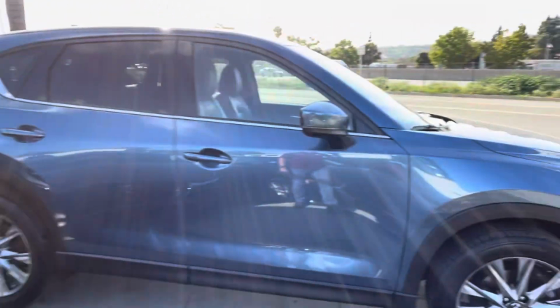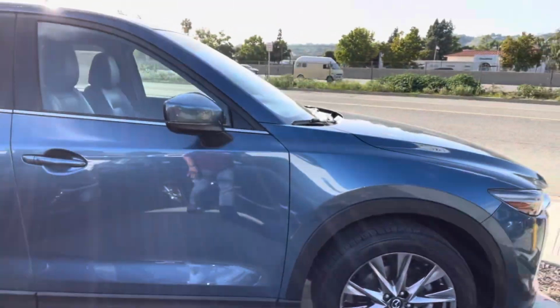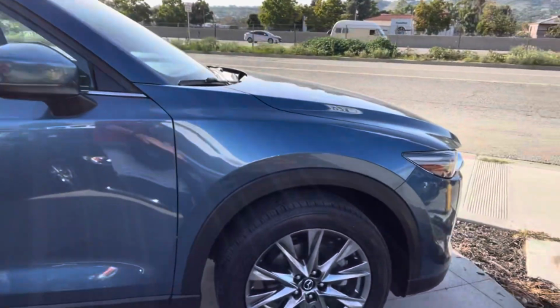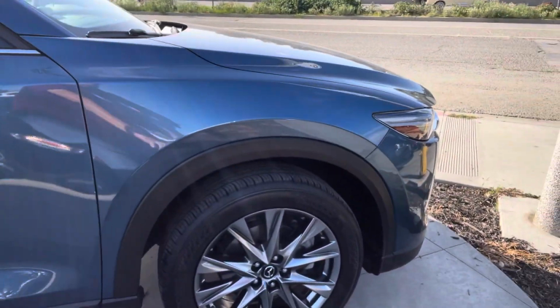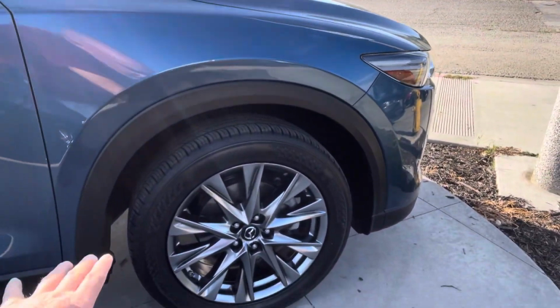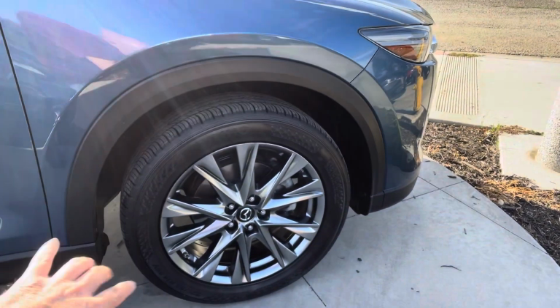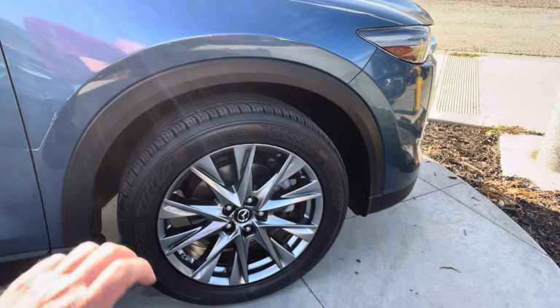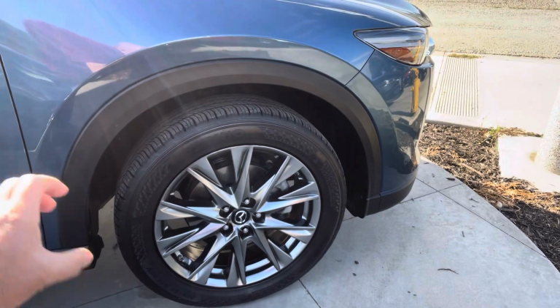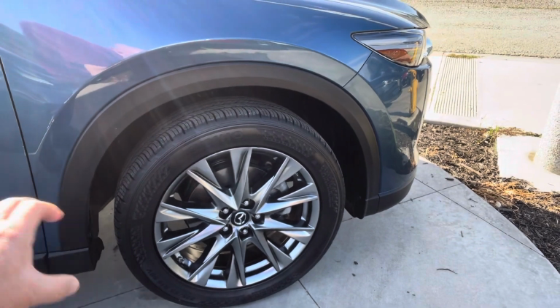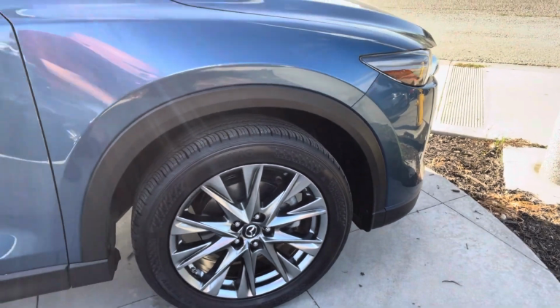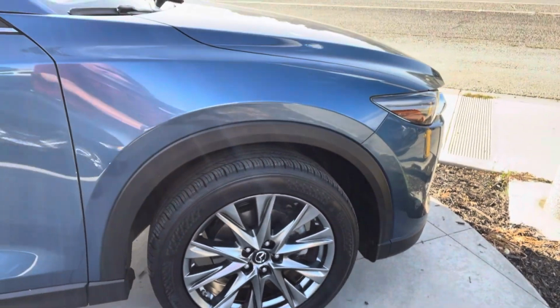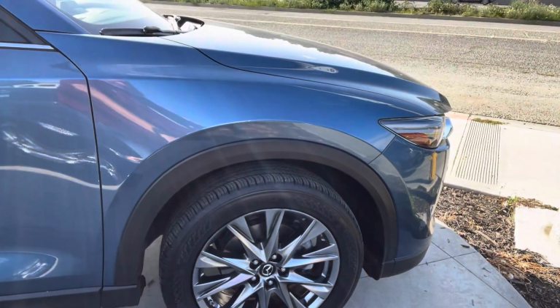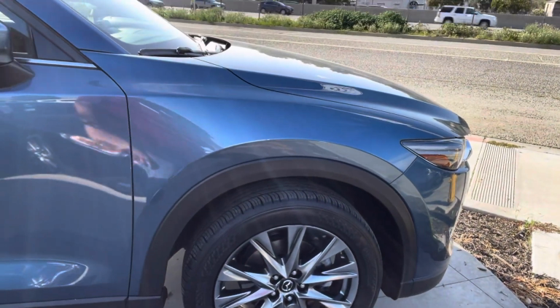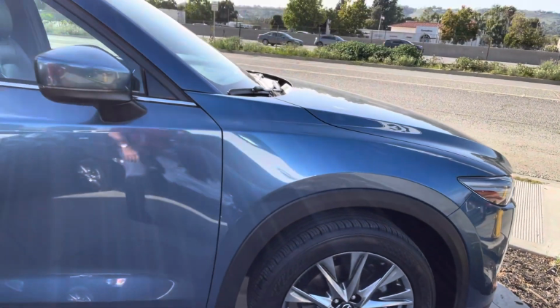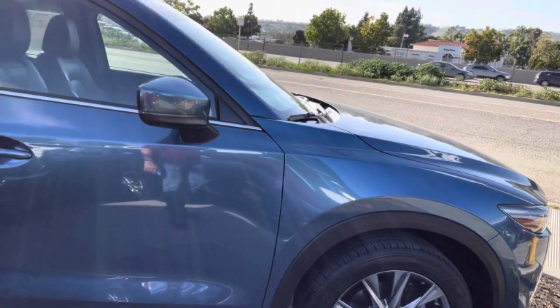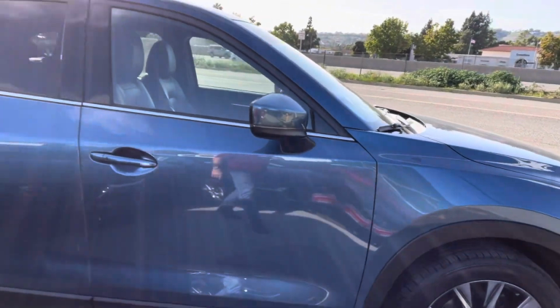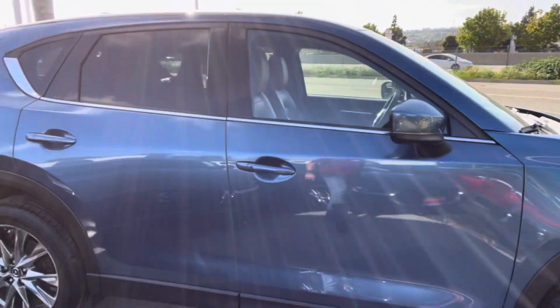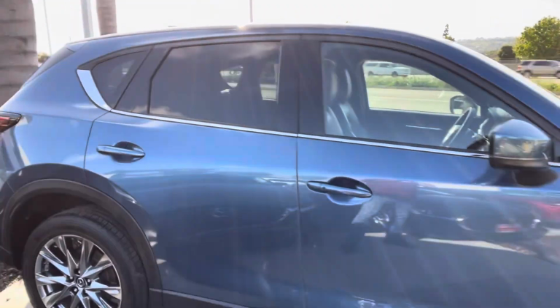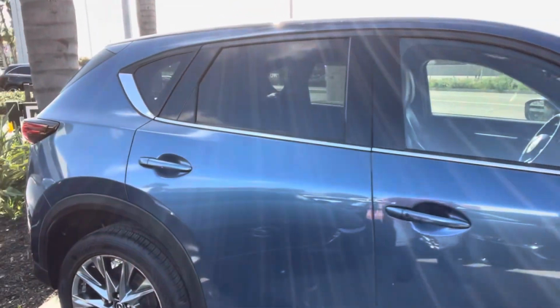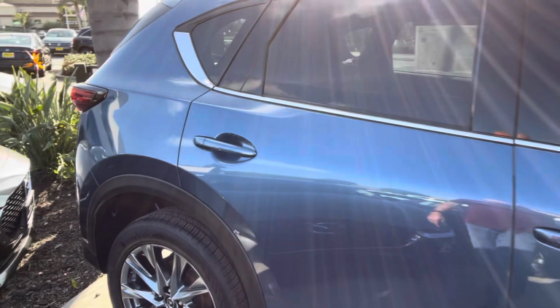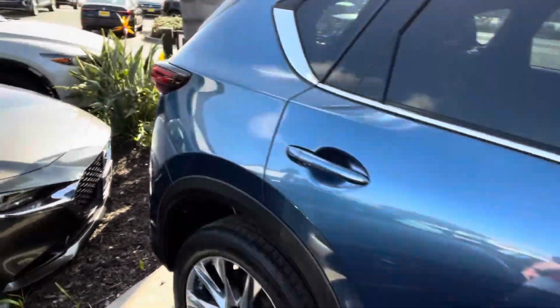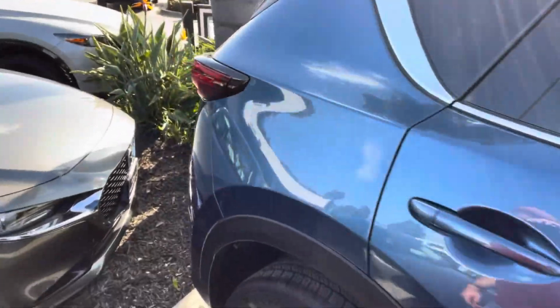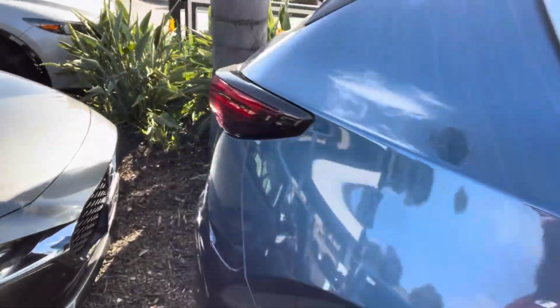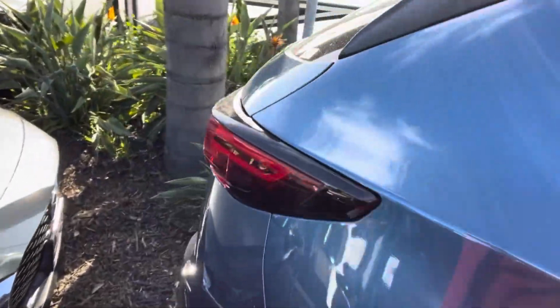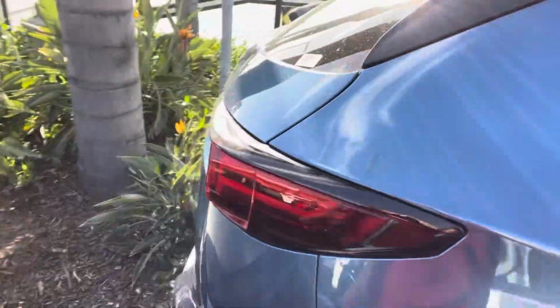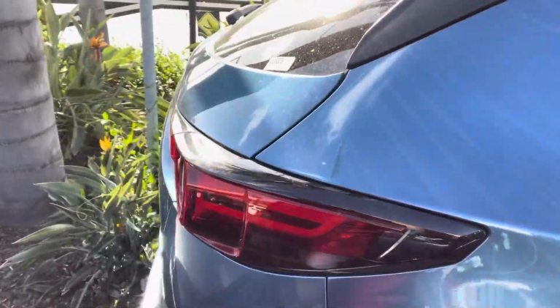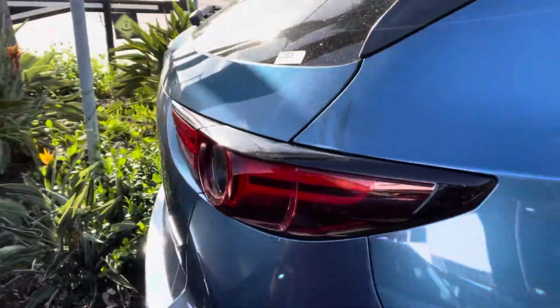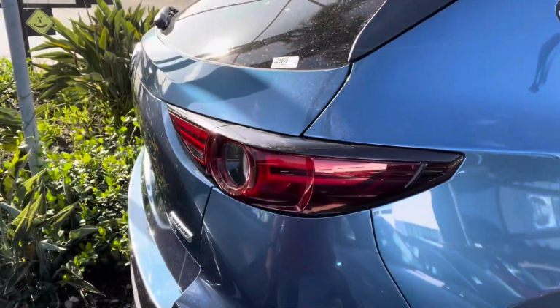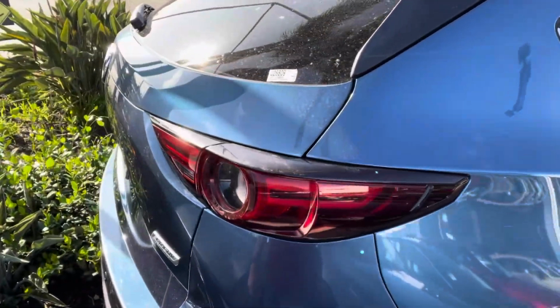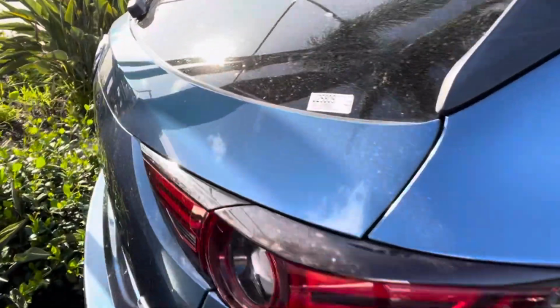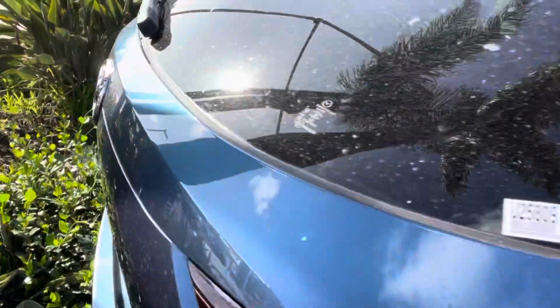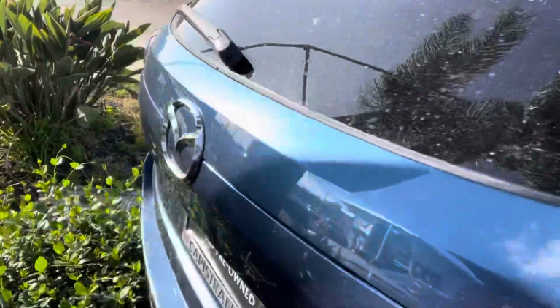The wheels are also a little bit of a different shade — more silver and shiny than on the Grand Touring. The turbo is also standard, and it's all-wheel drive.